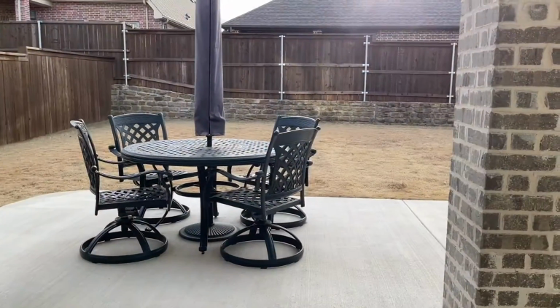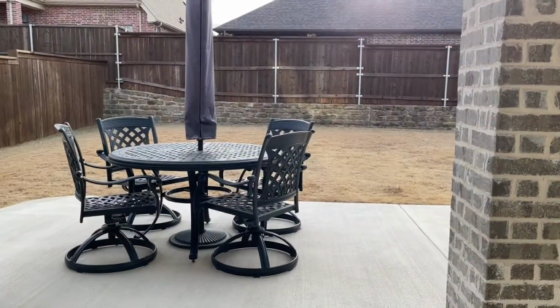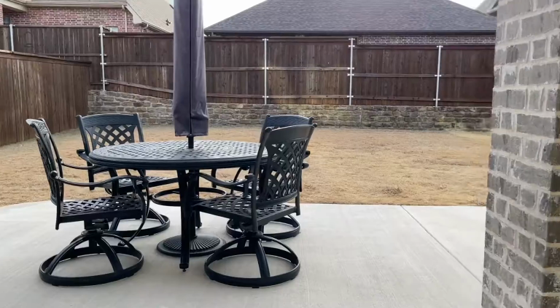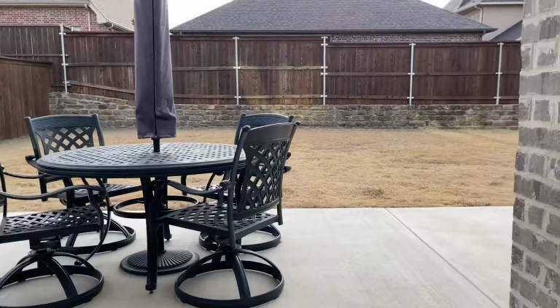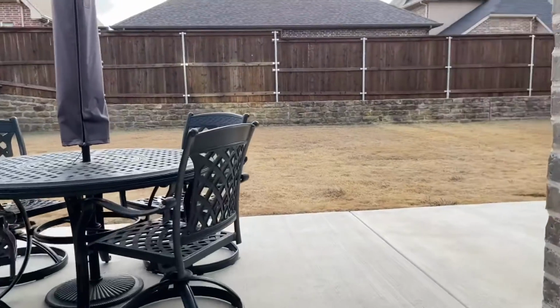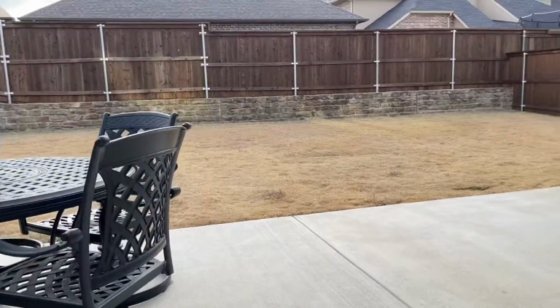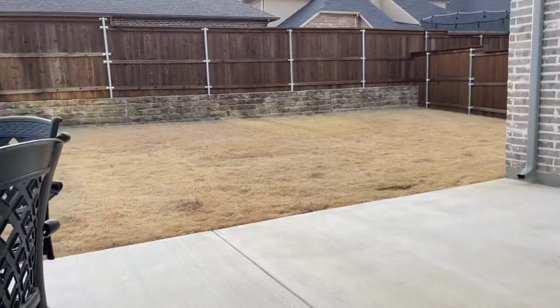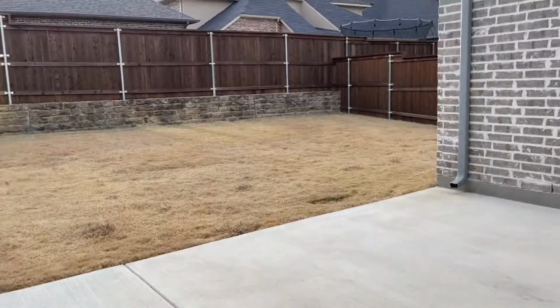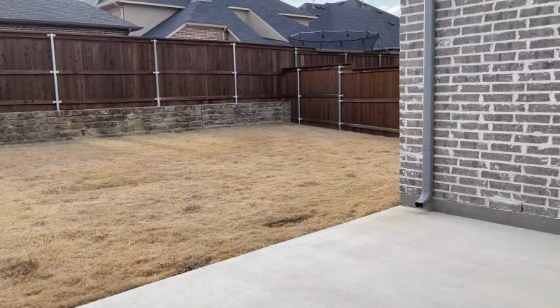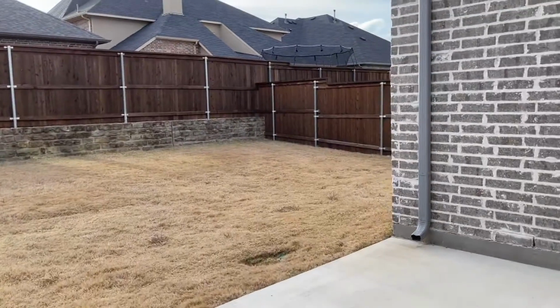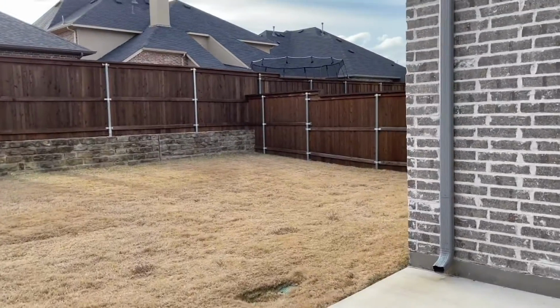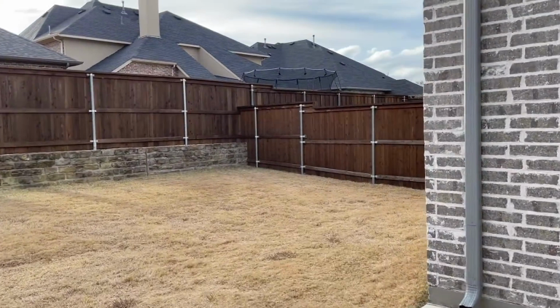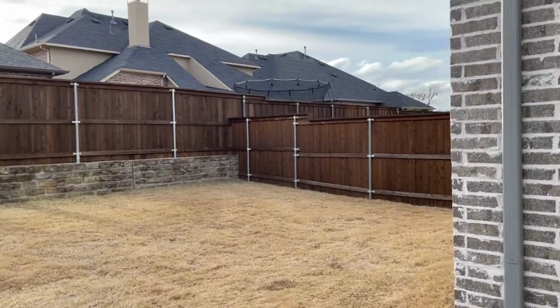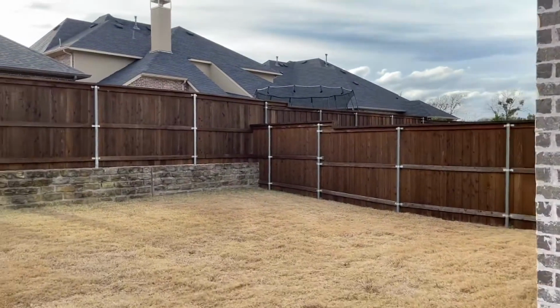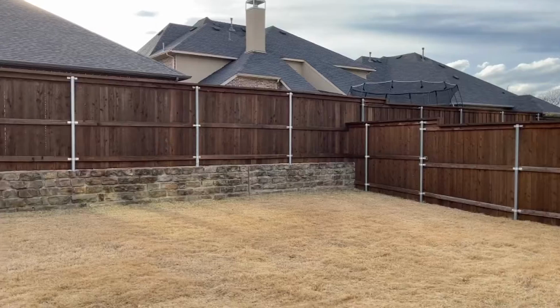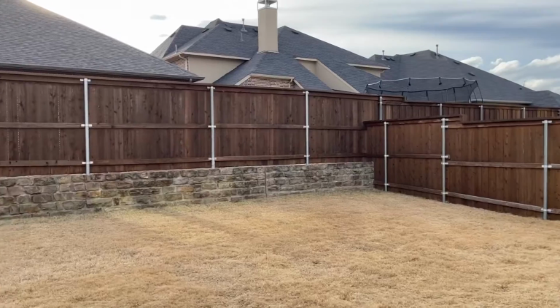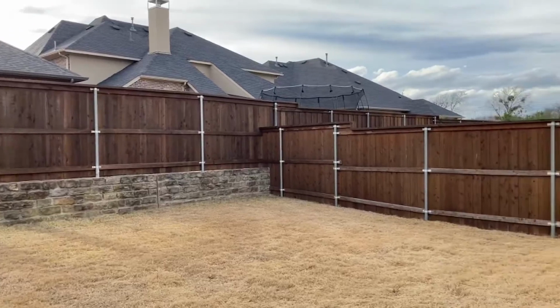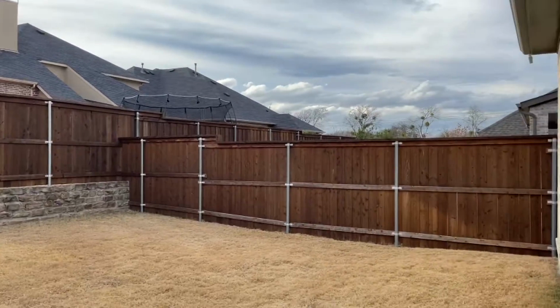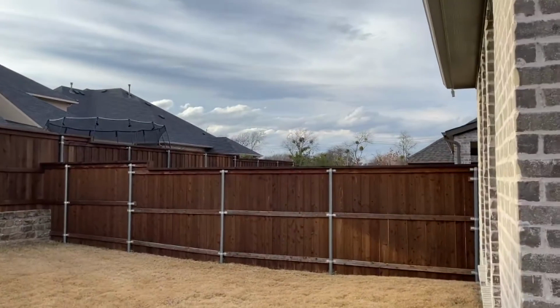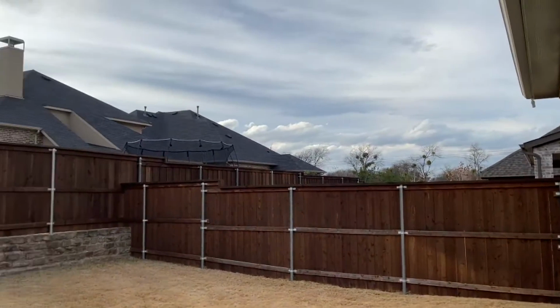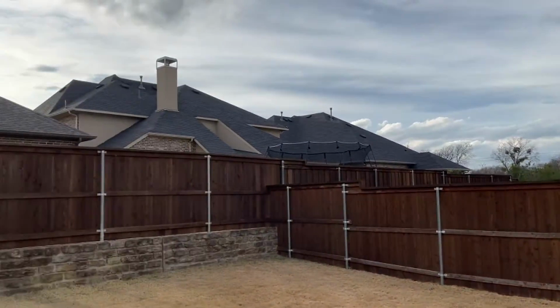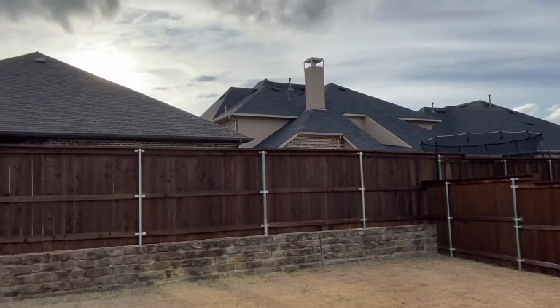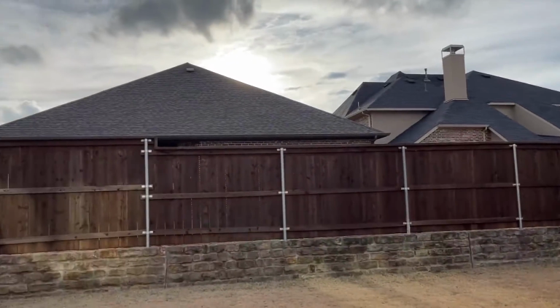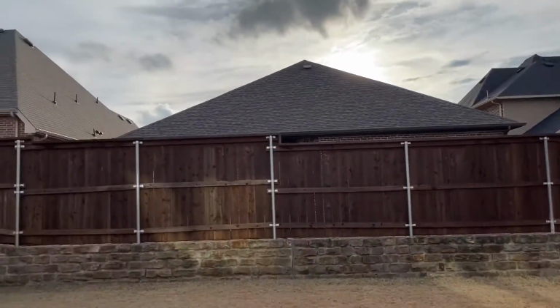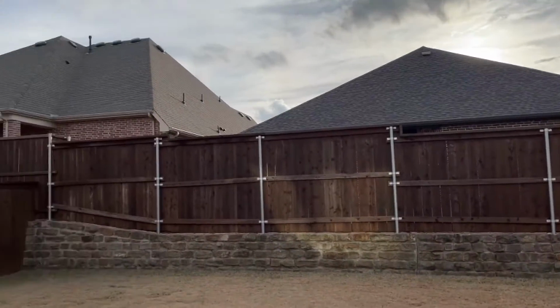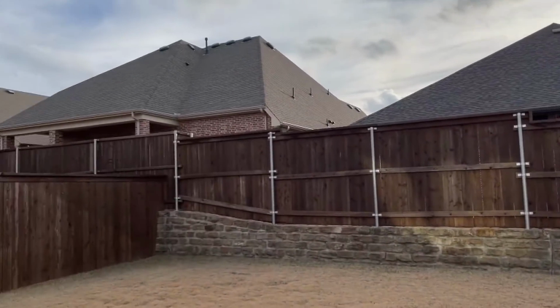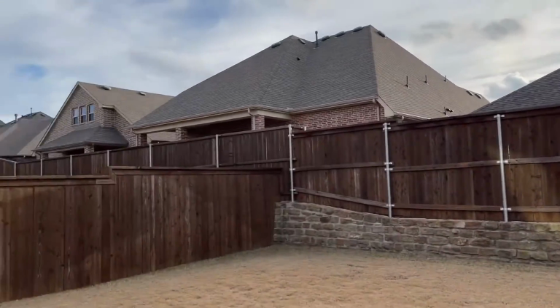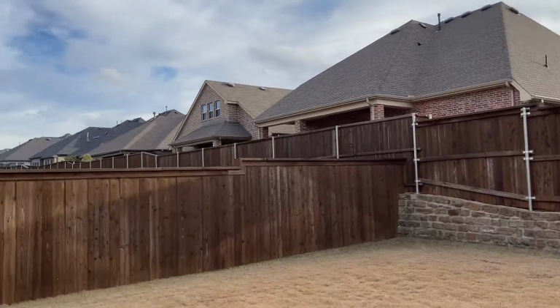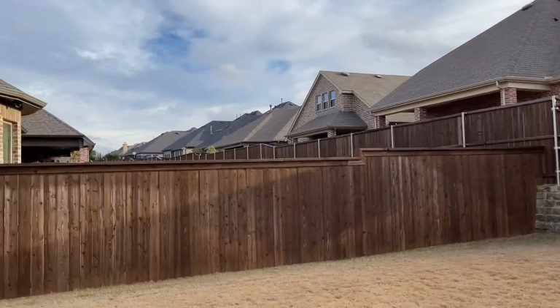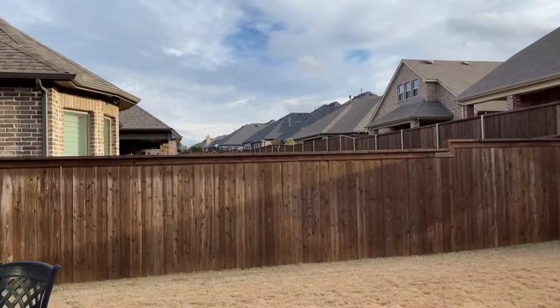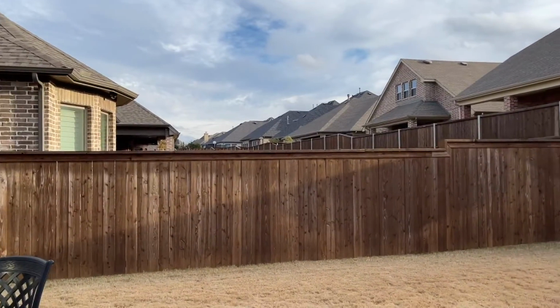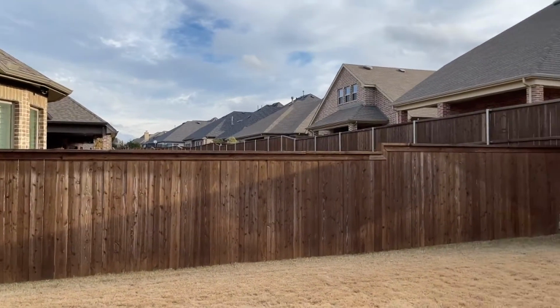Step out back. Extended patio and a nice little yard. It's really very private — there are no windows directly overlooking this yard.